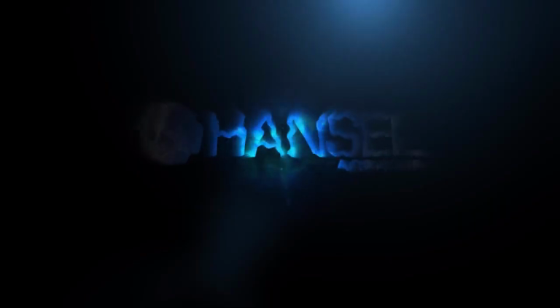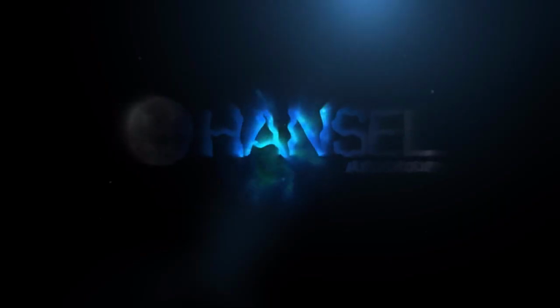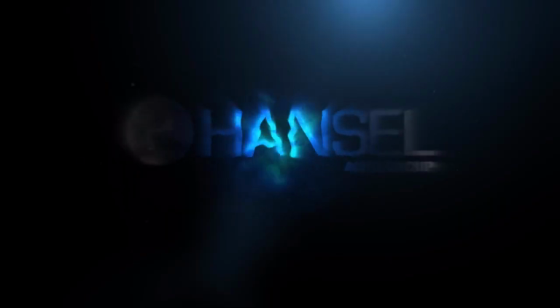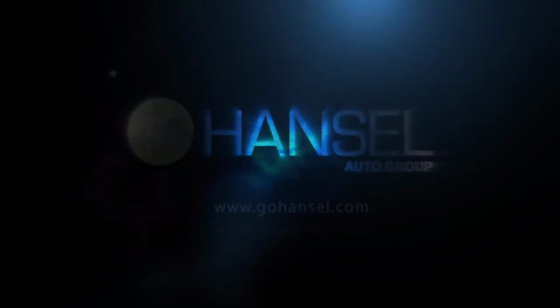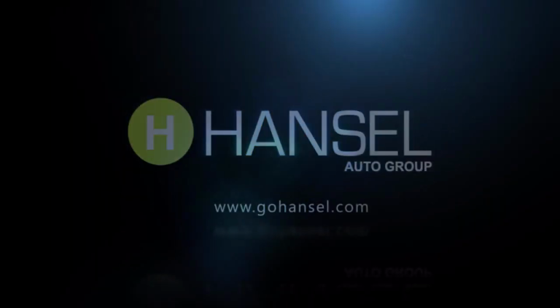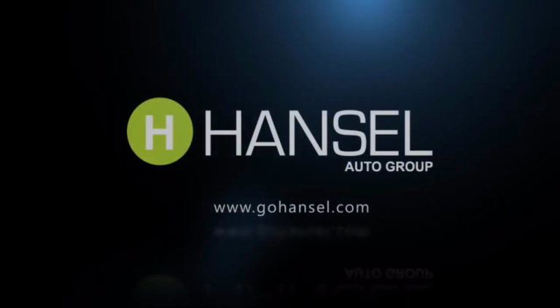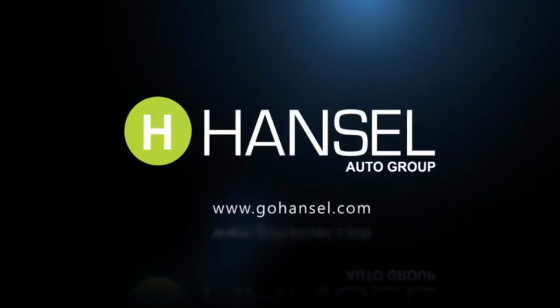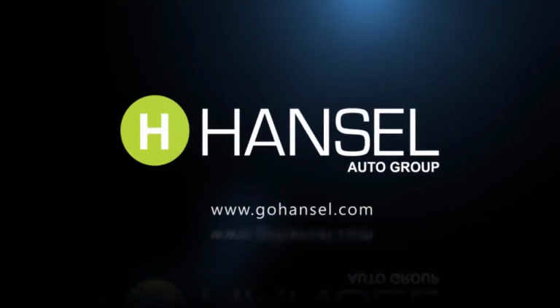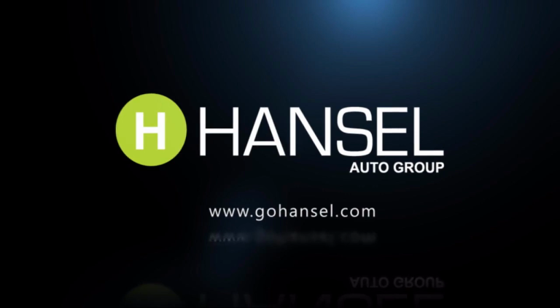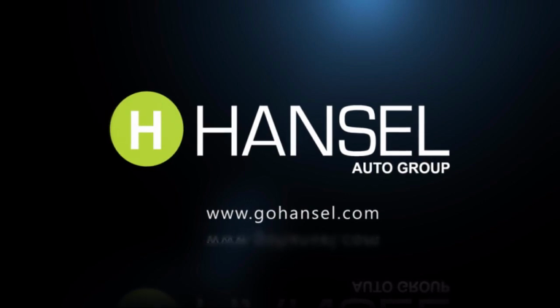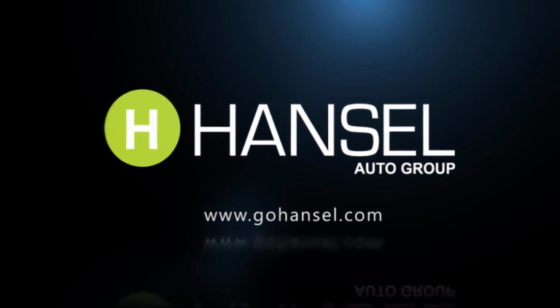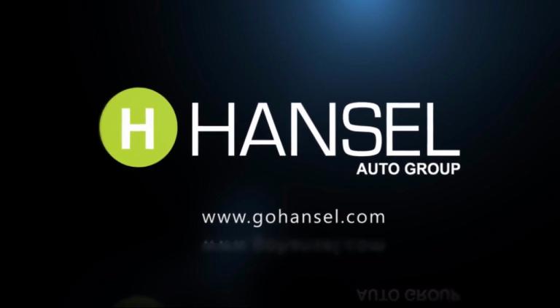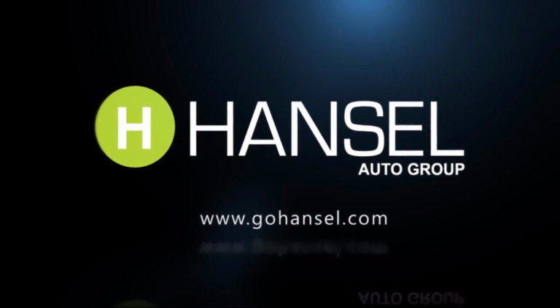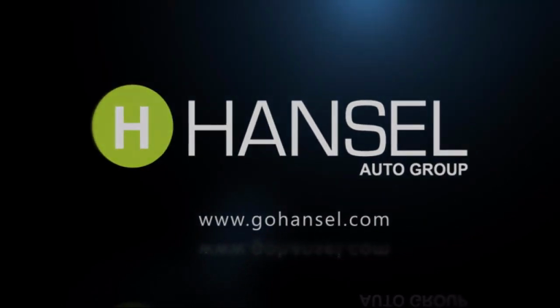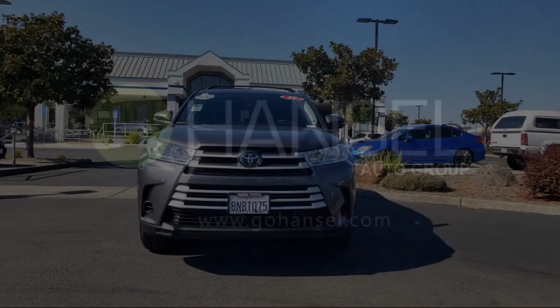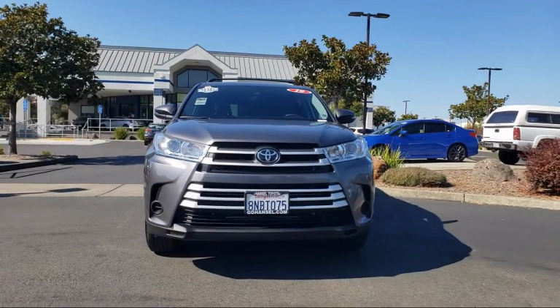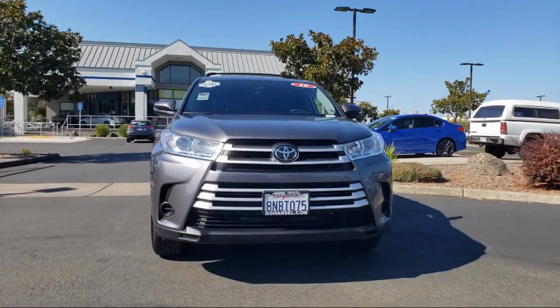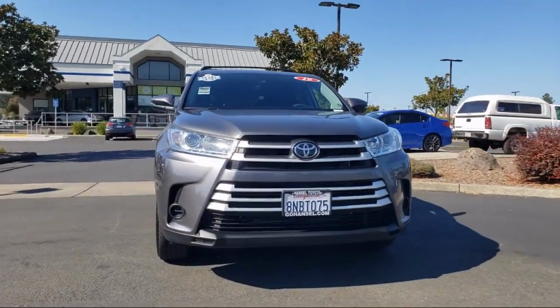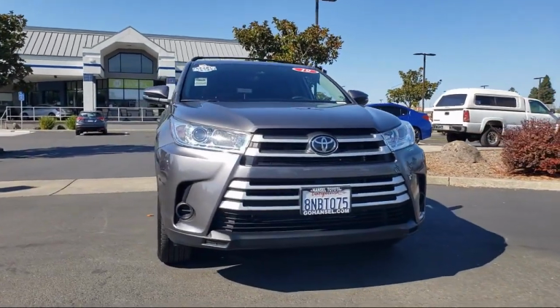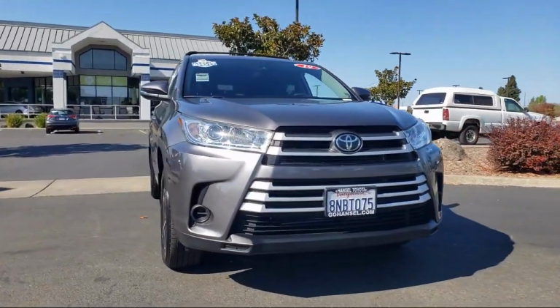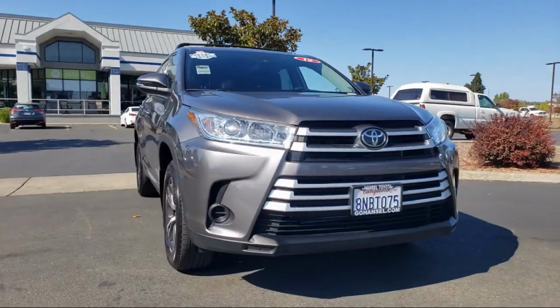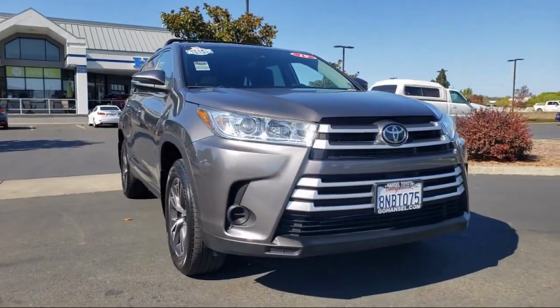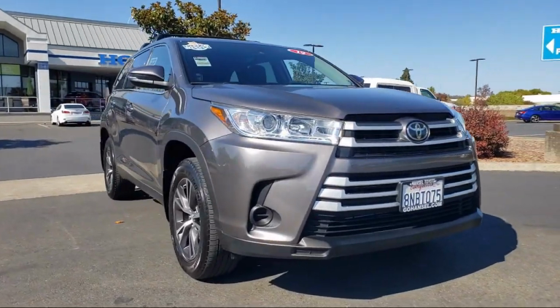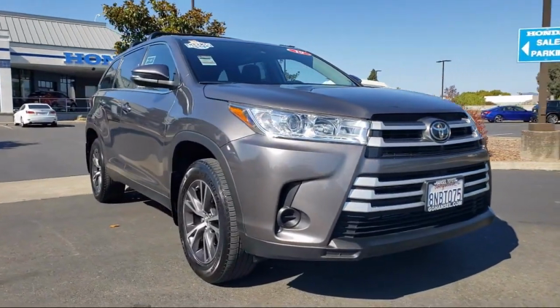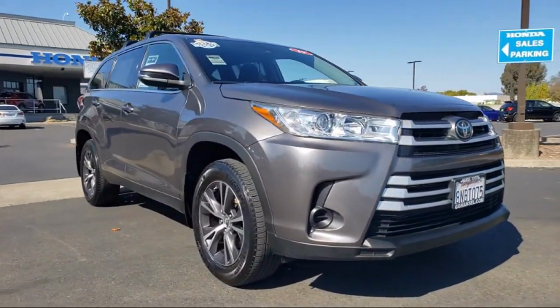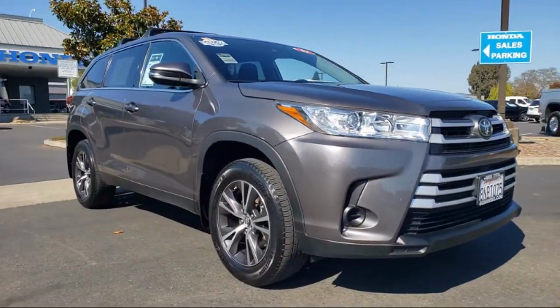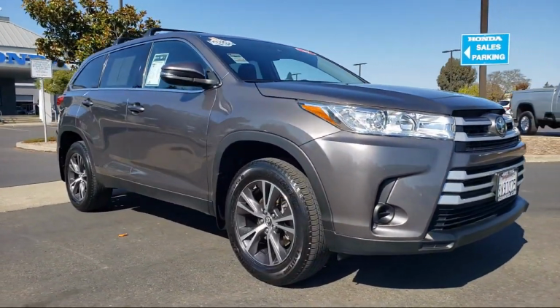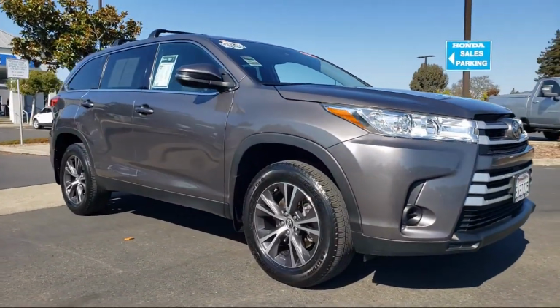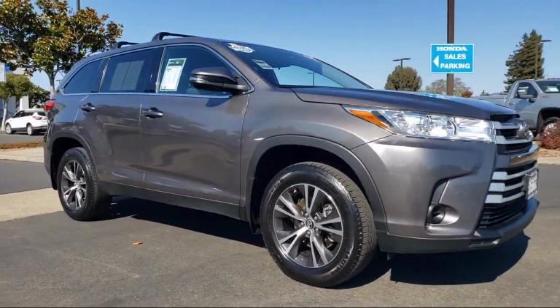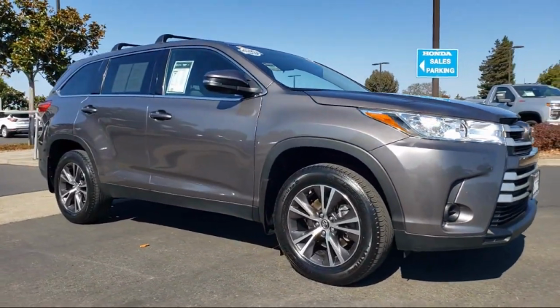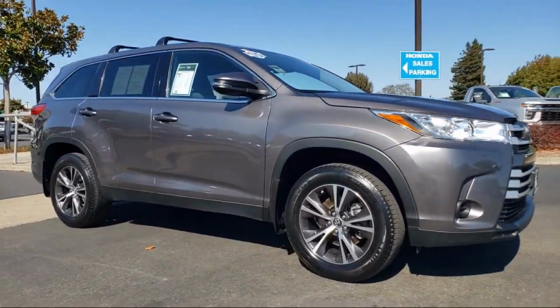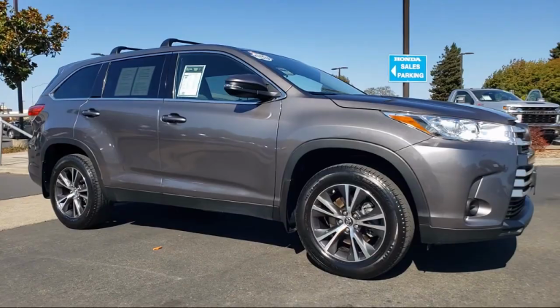For over 50 years, the Hansel Automotive dealers have been the North Bay's premier automotive dealer group. Here's another example of a great vehicle from our huge selection of quality pre-owned cars and trucks. It comes equipped with the following options and features.